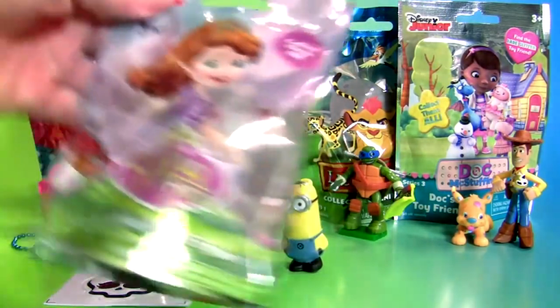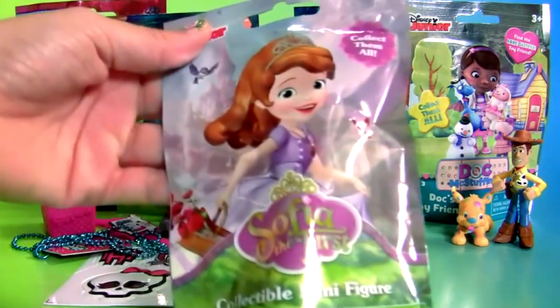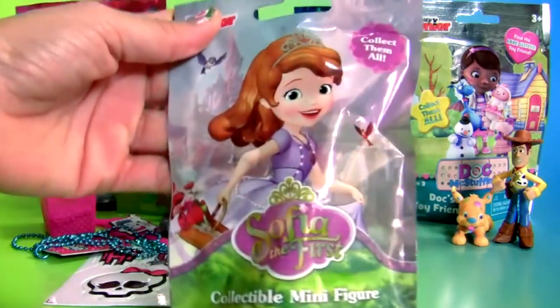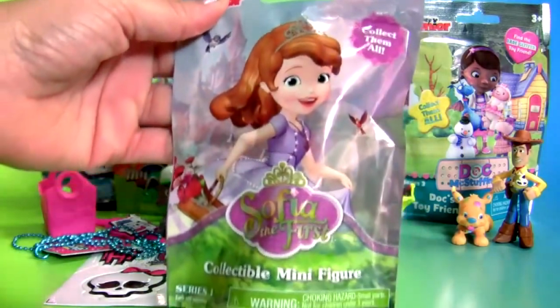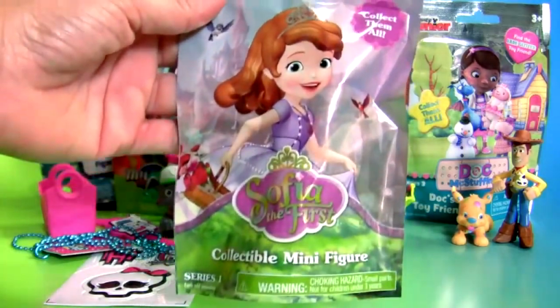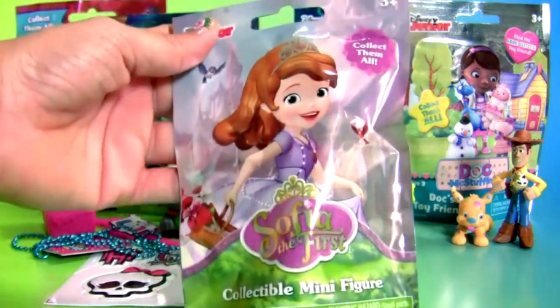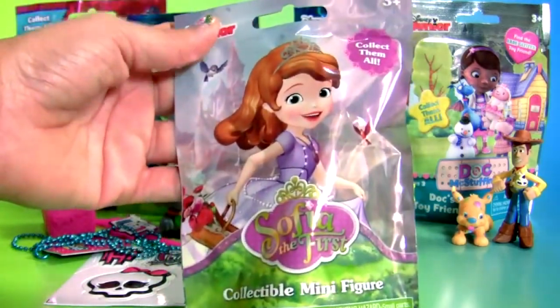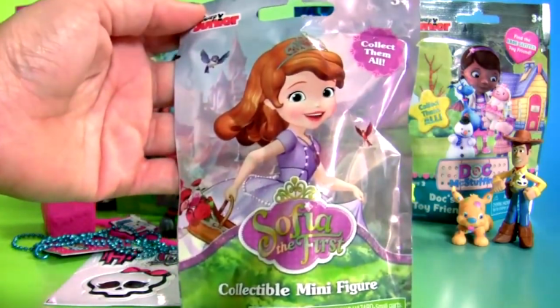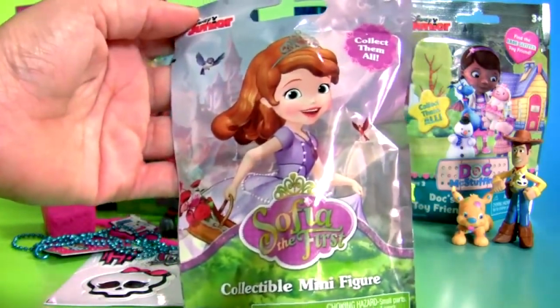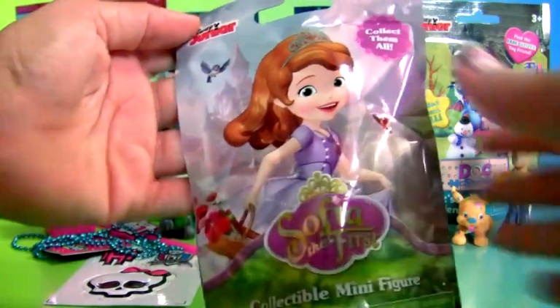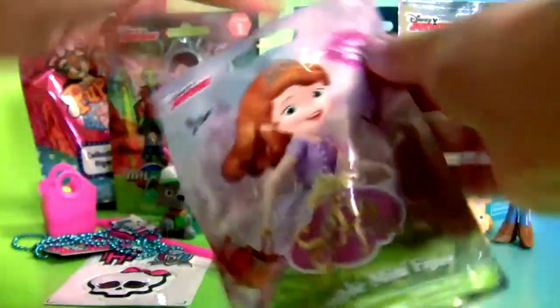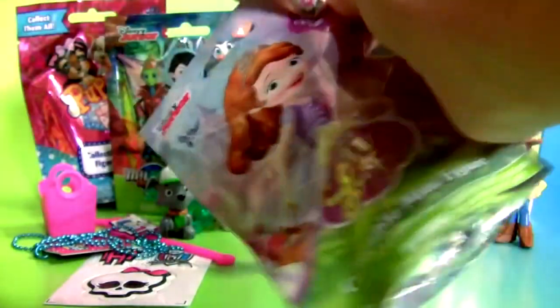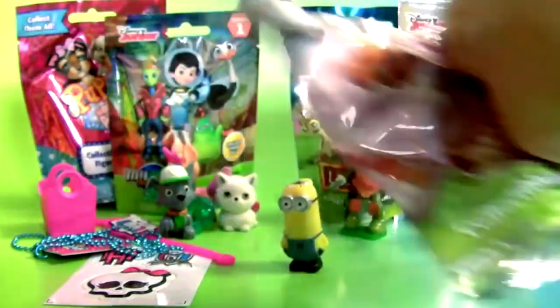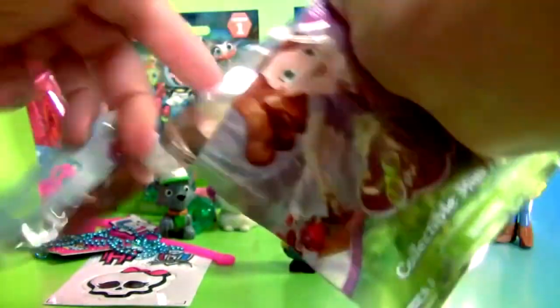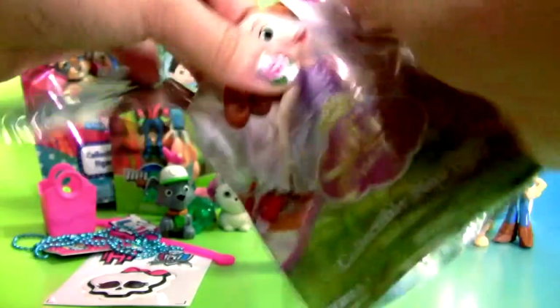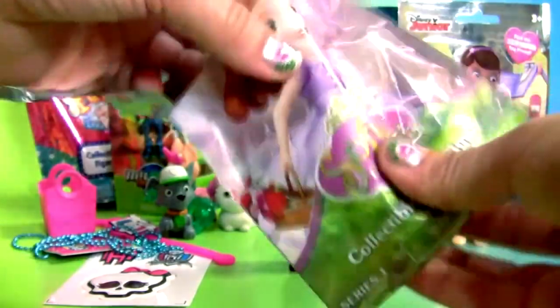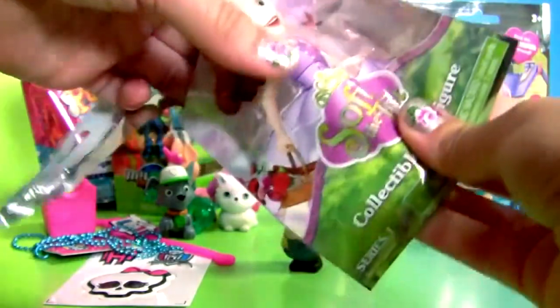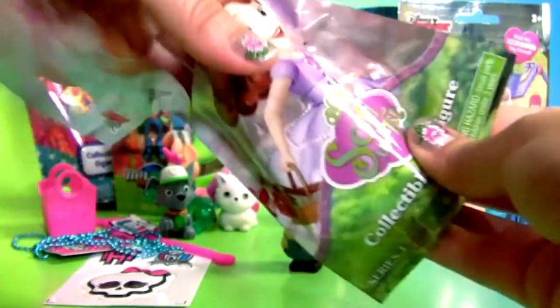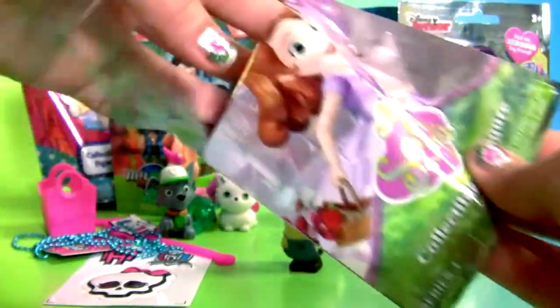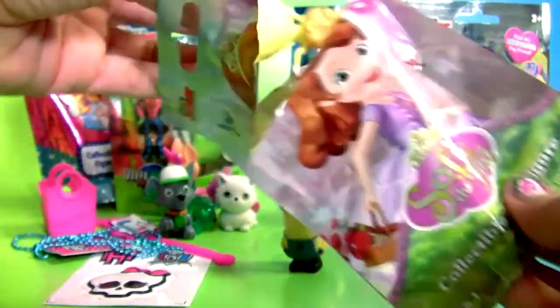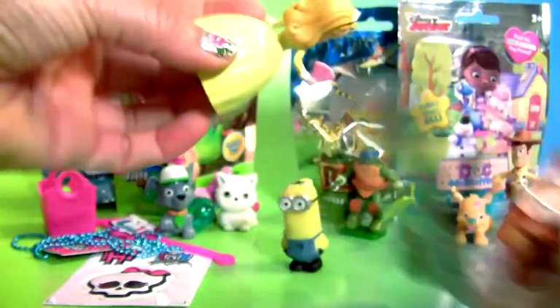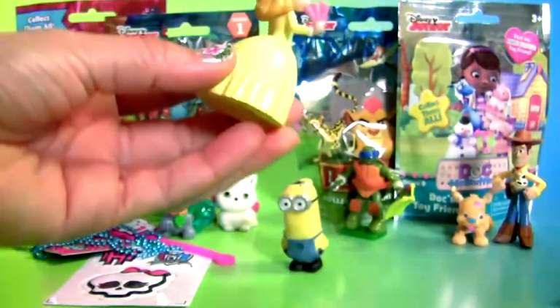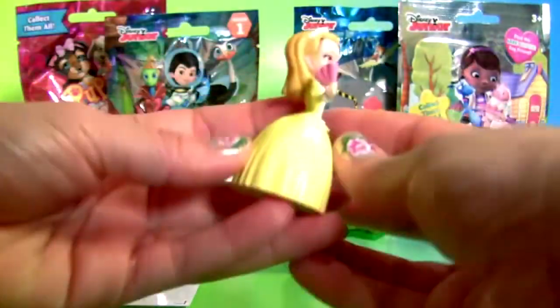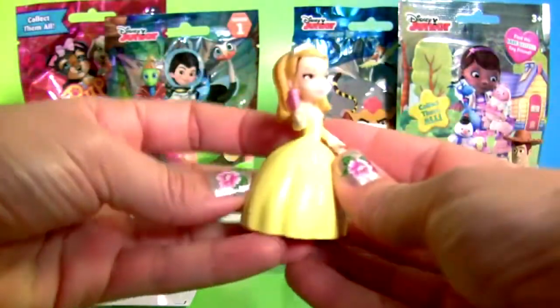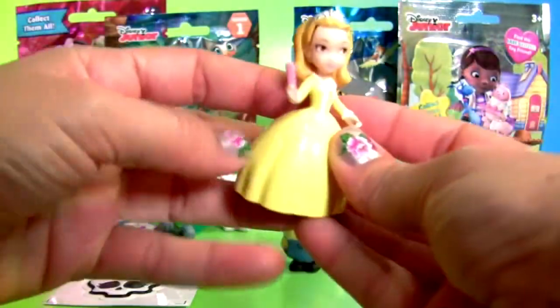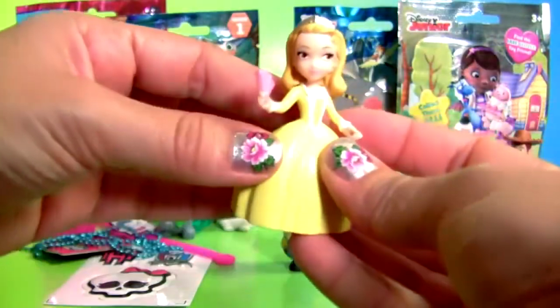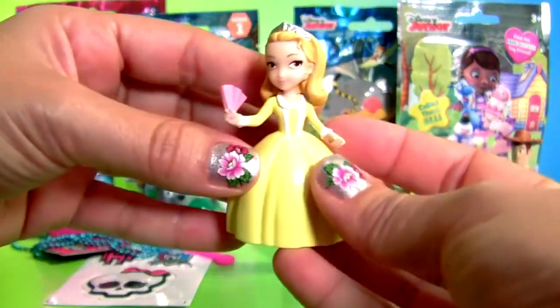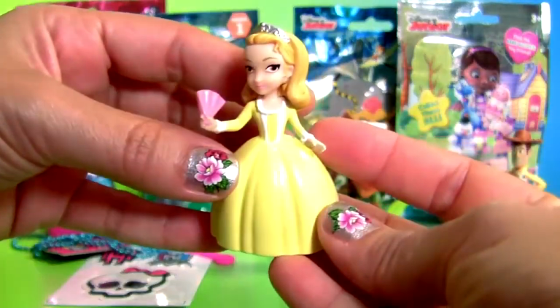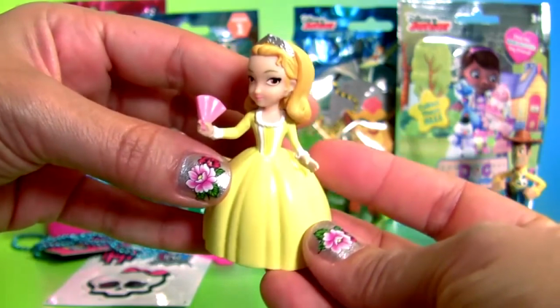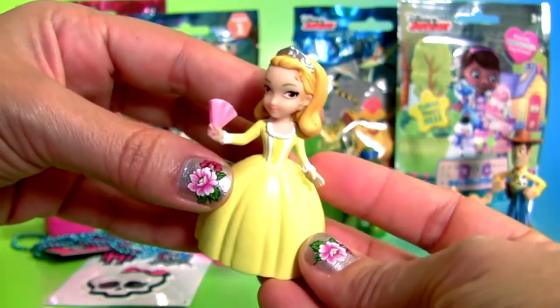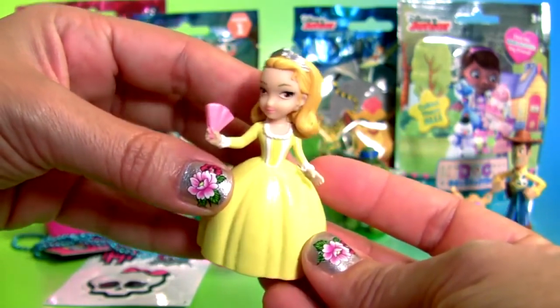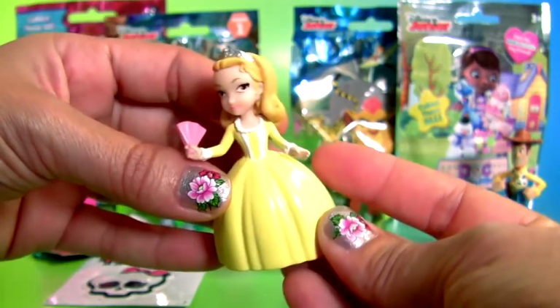Sofia the First flying bag — Princess Amber.